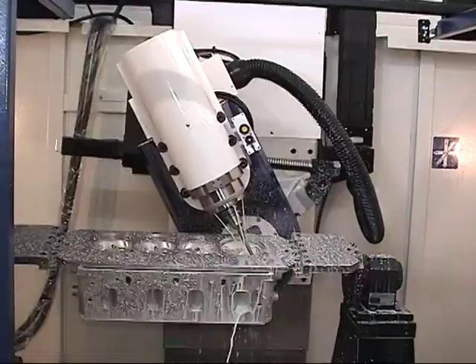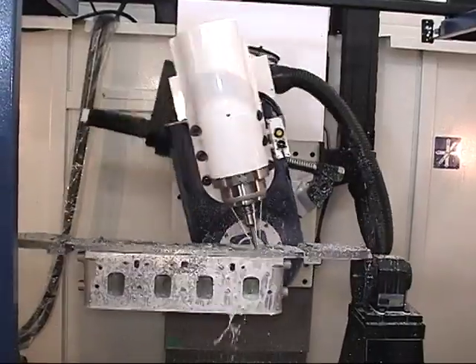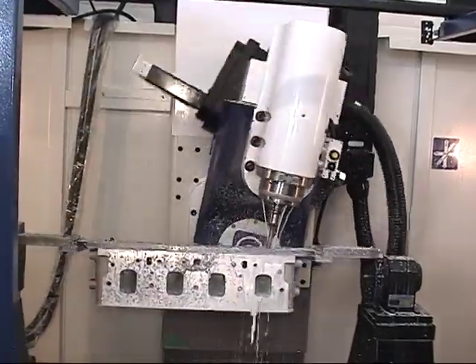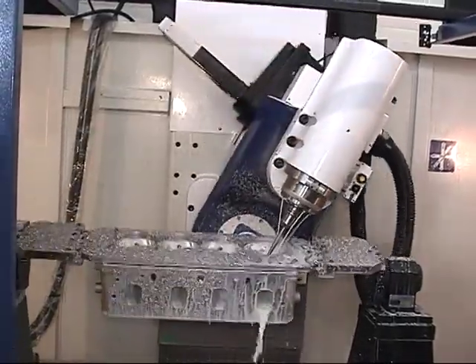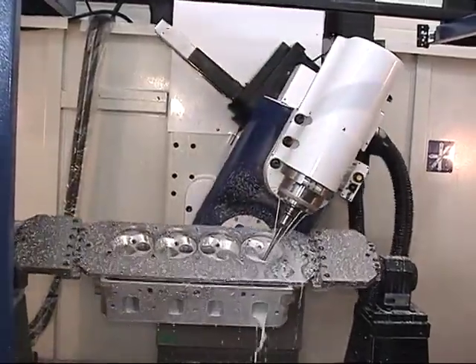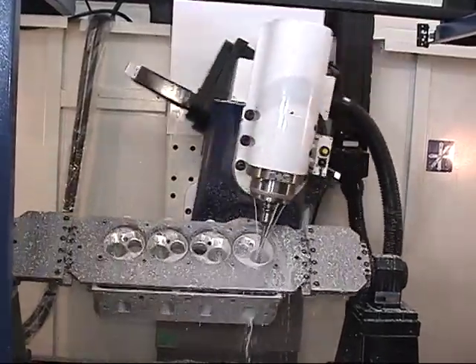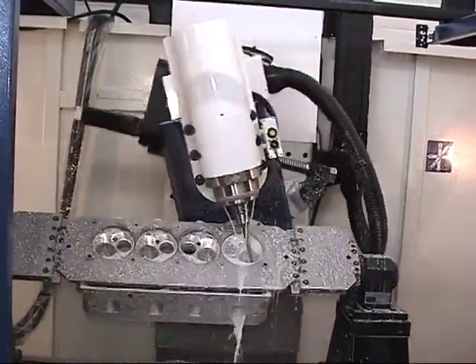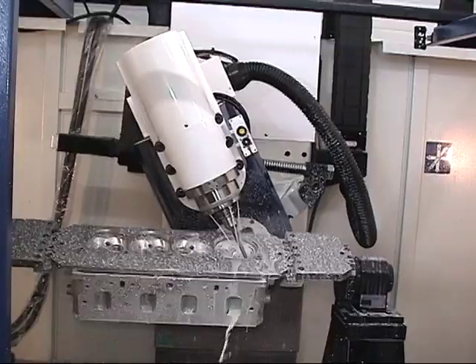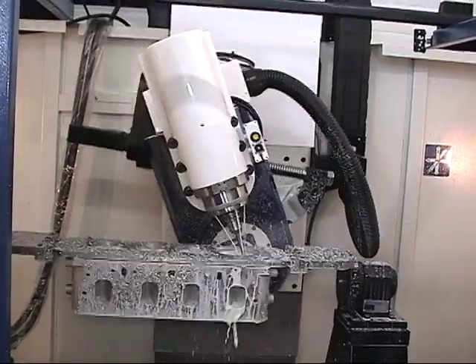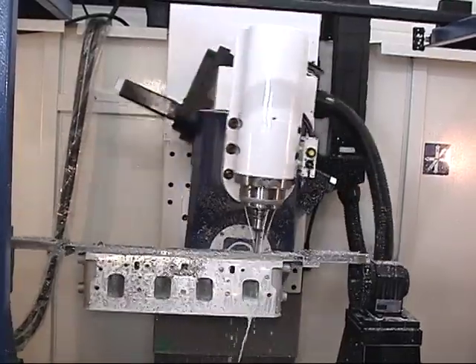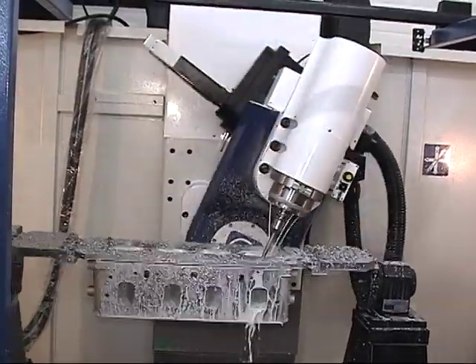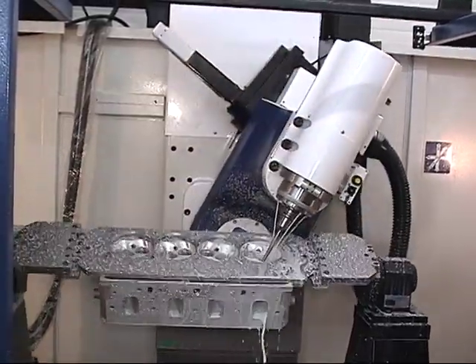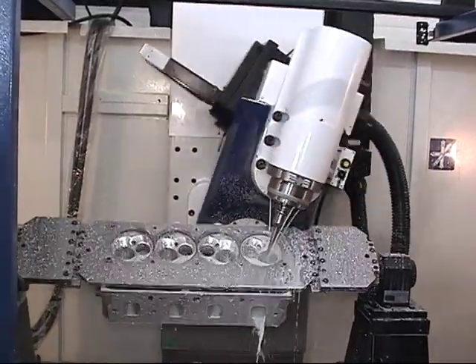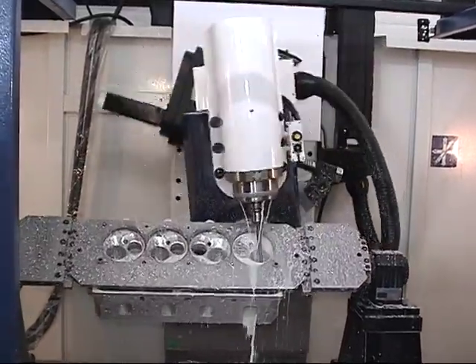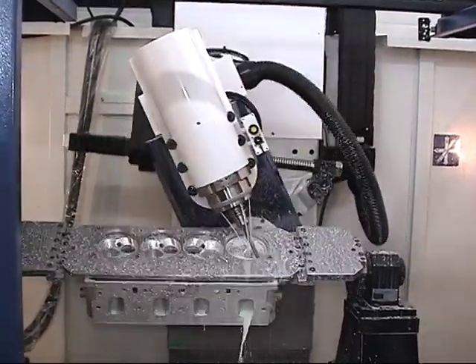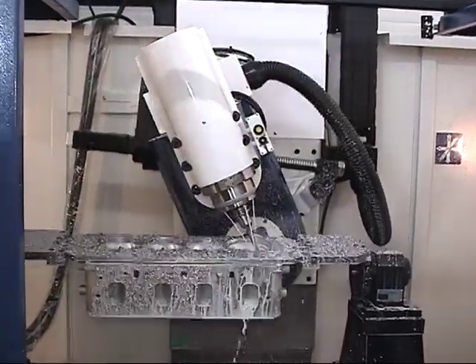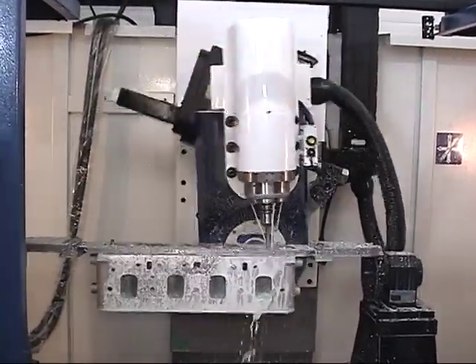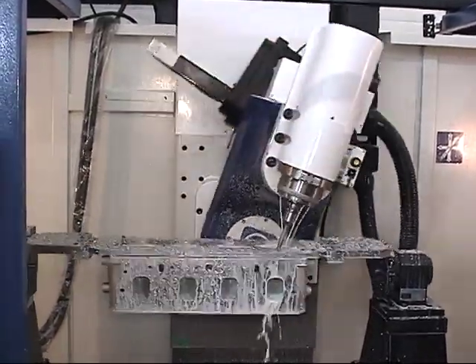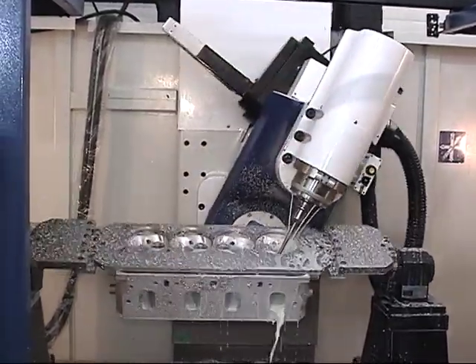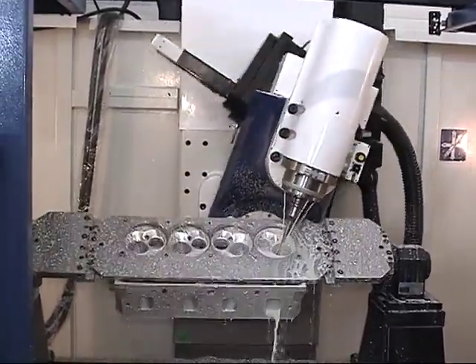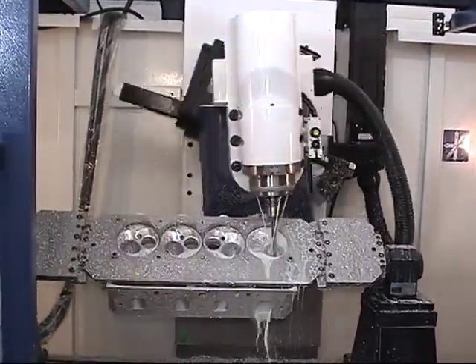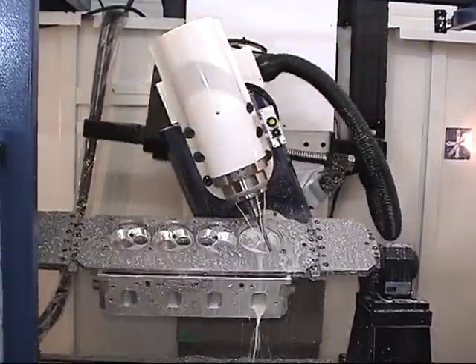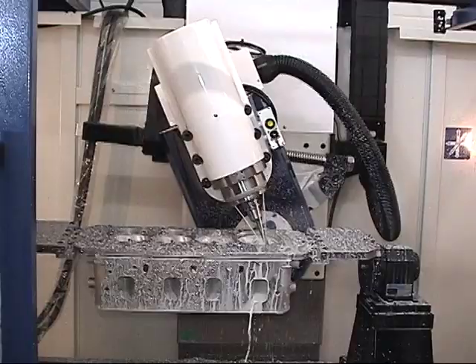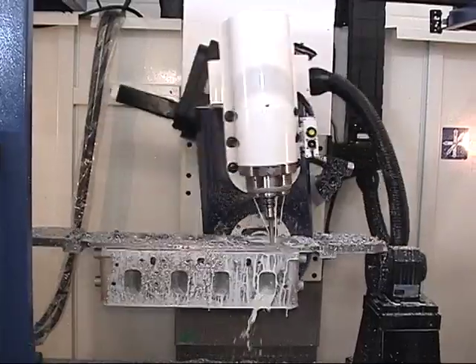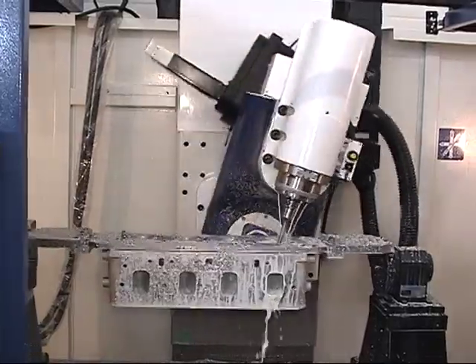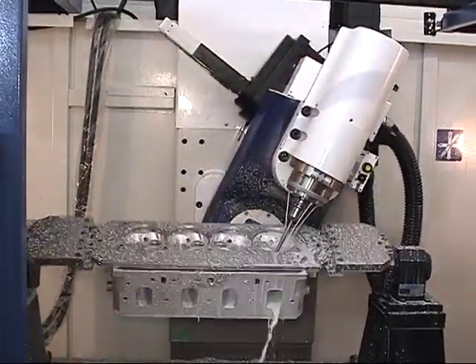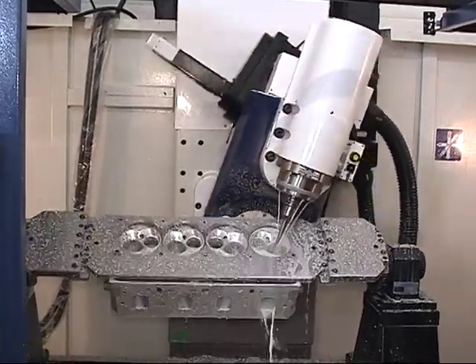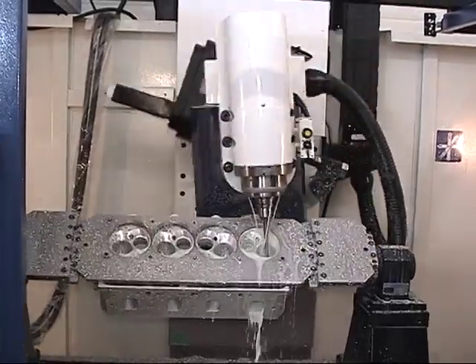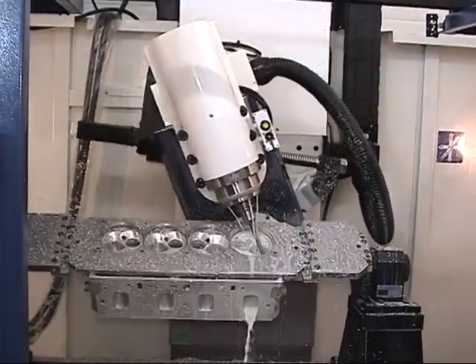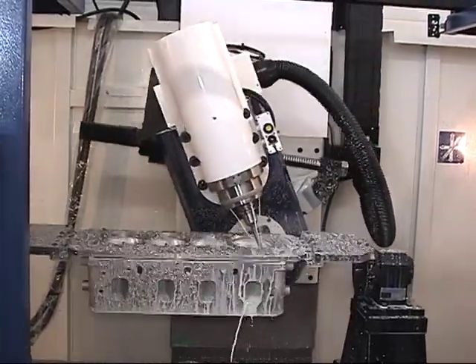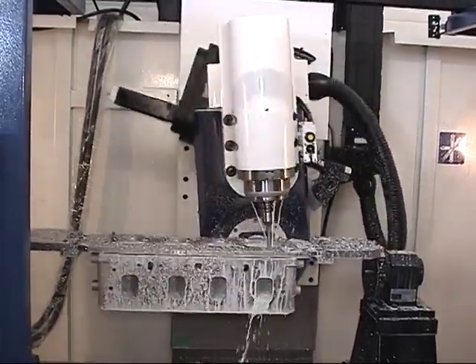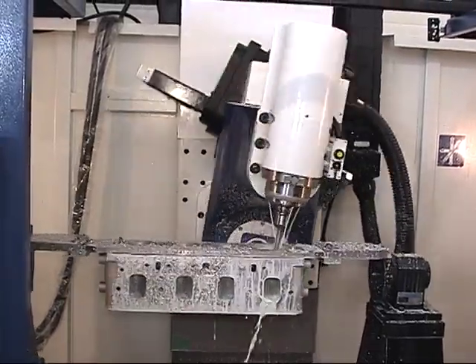All Centroid CNC cylinder head porting machines are sold as a complete turnkey package. Everything you need to start porting cylinder heads is included. With the Centroid, CNC porting a cylinder head is simple.